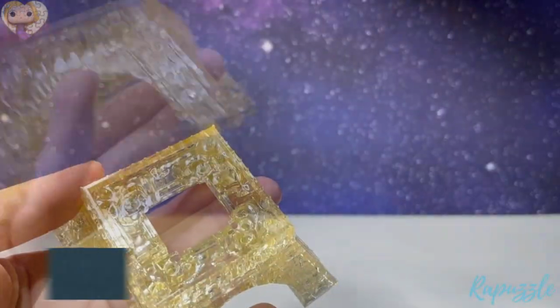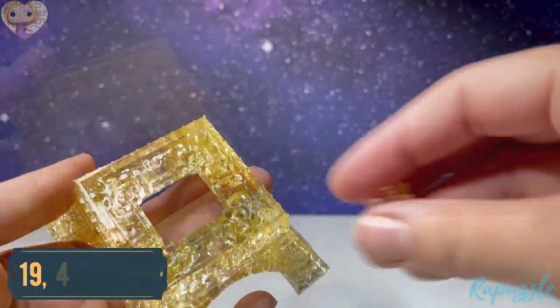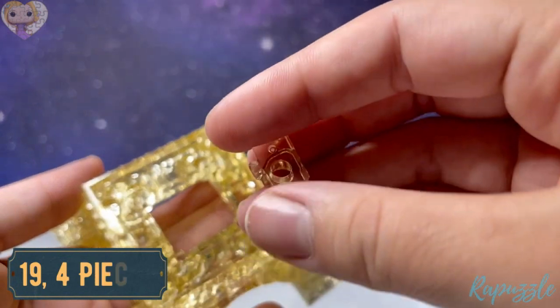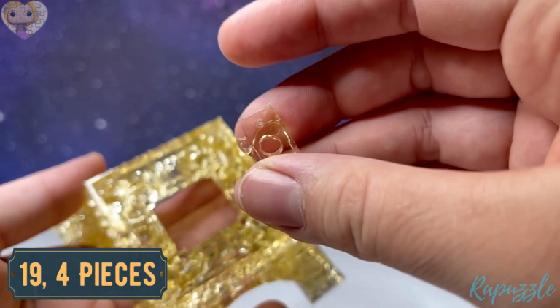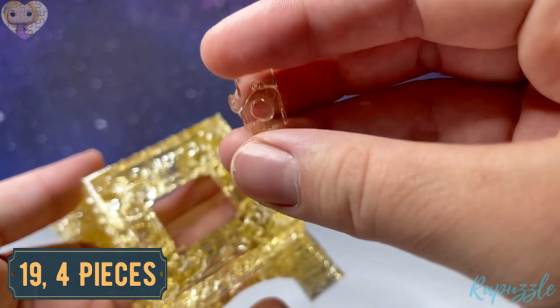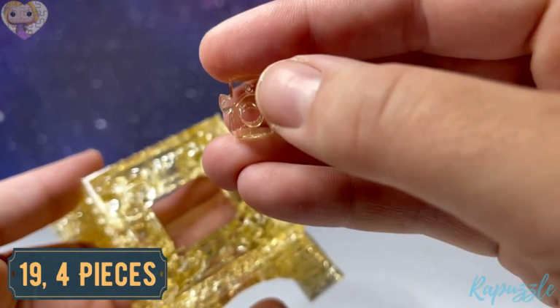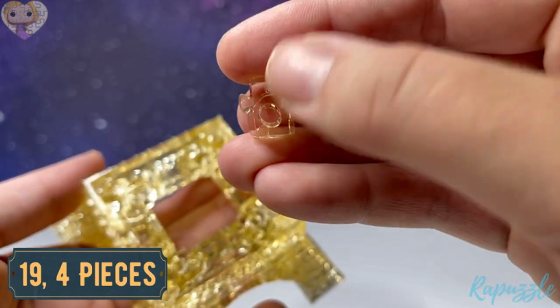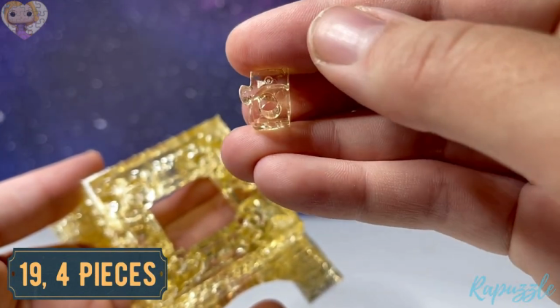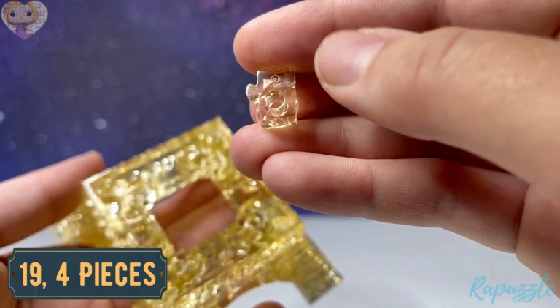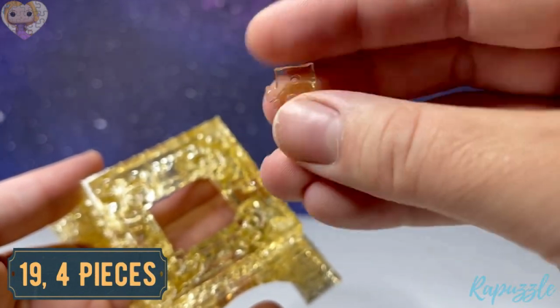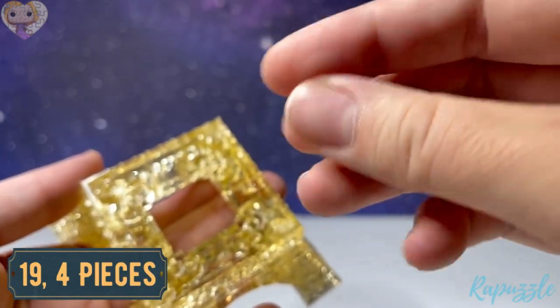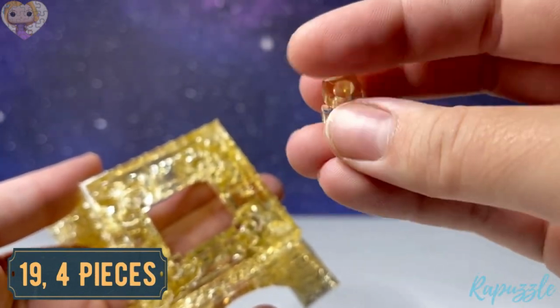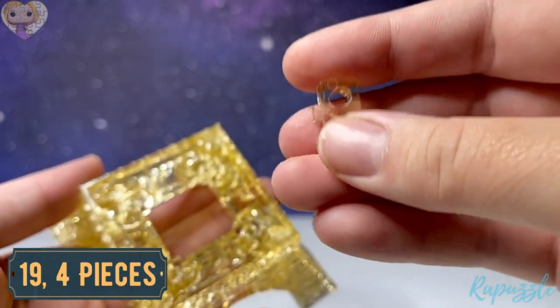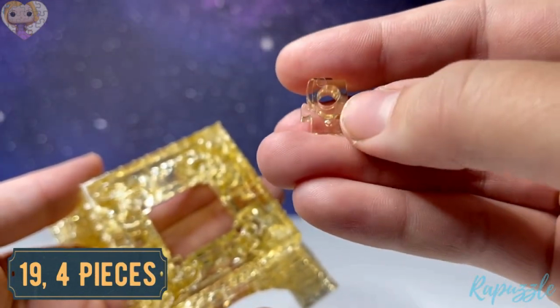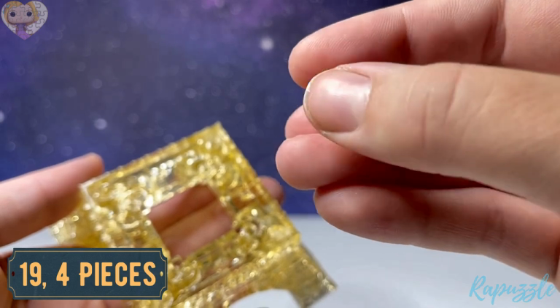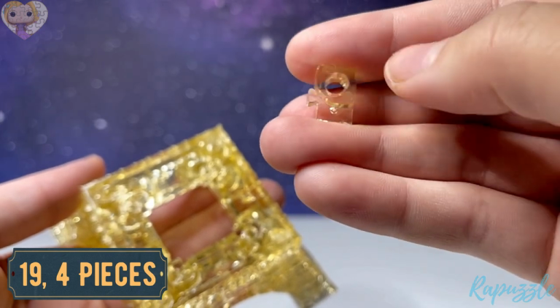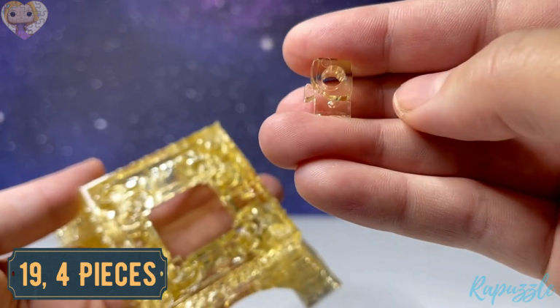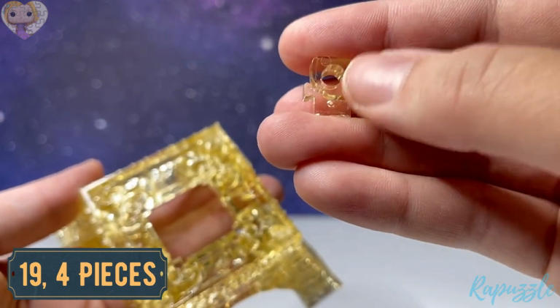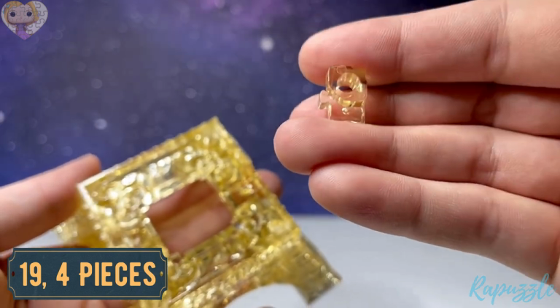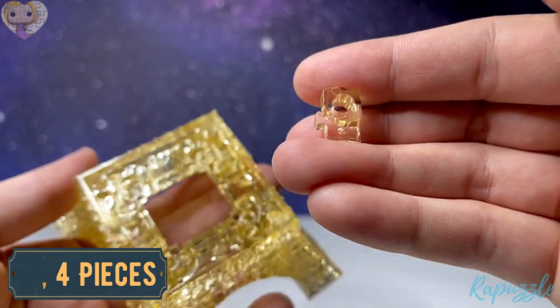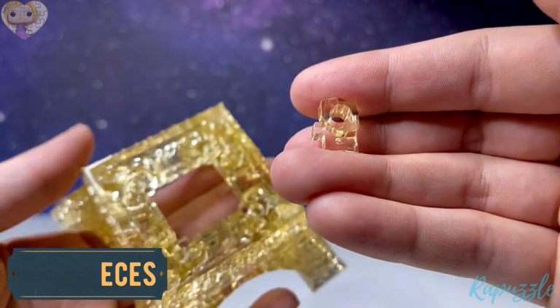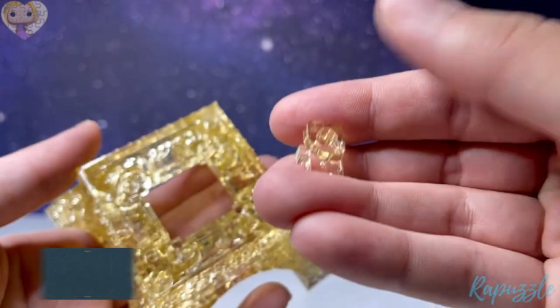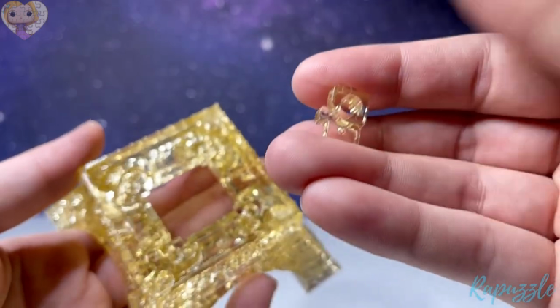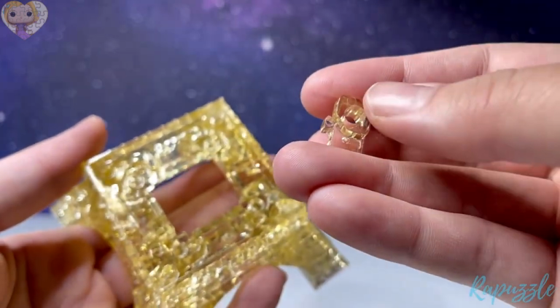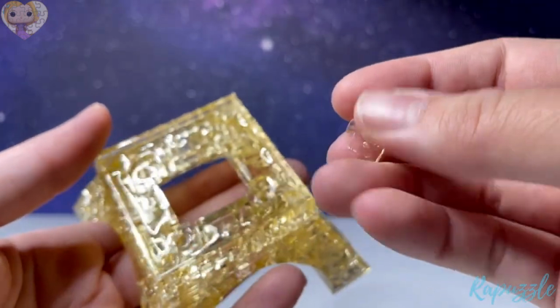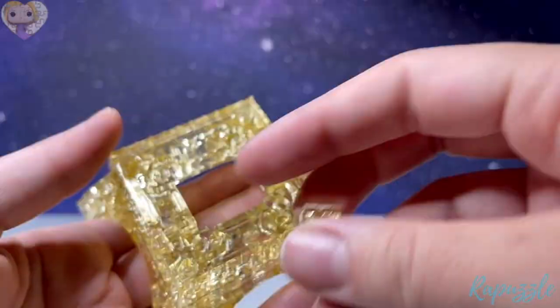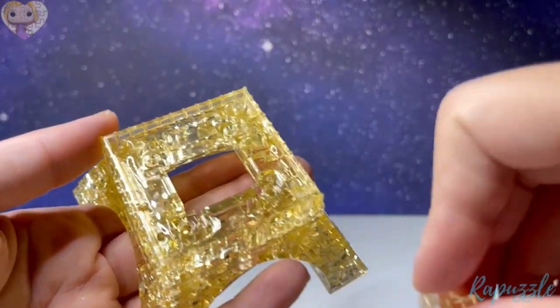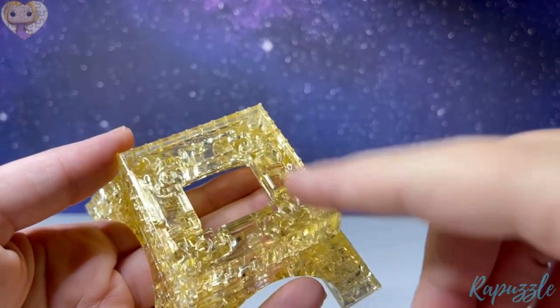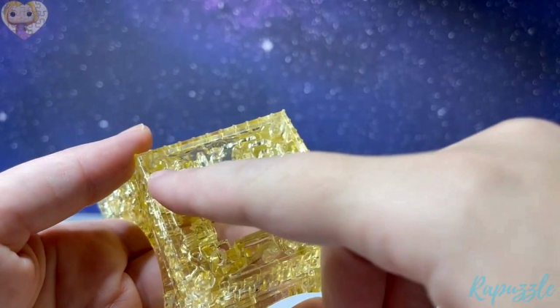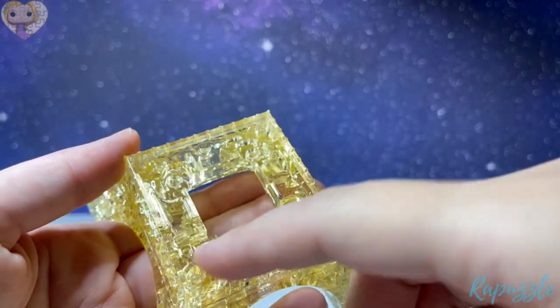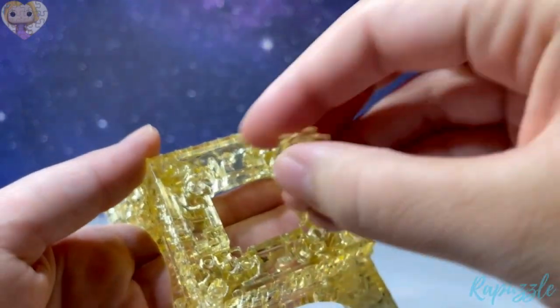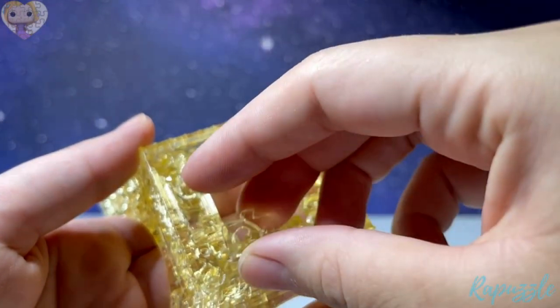Step number nineteen is this piece — it has one going out. Flip it over and it's just one big chunk sticking up on this side. With this one facing downward, it's going to go in all four corners.